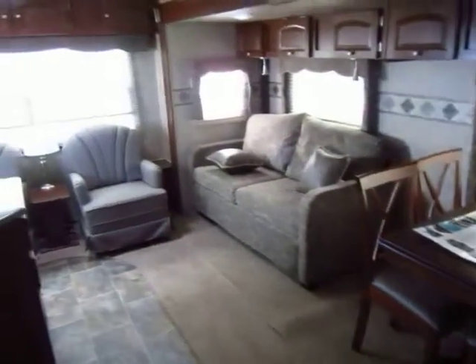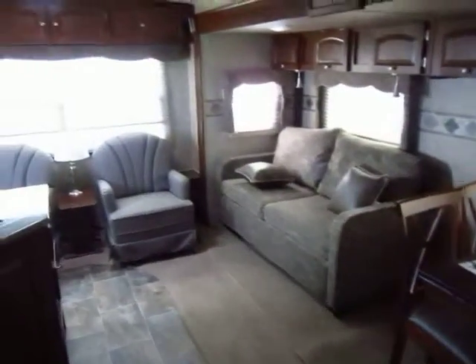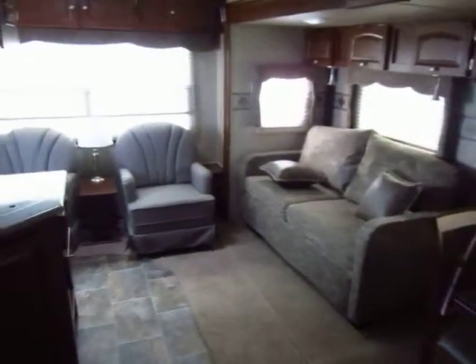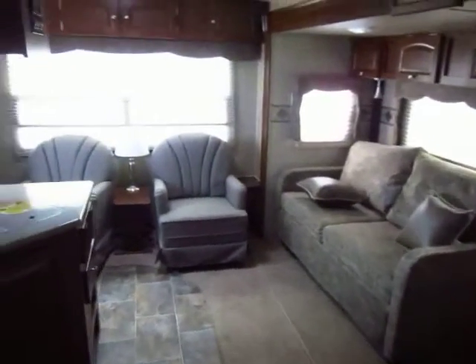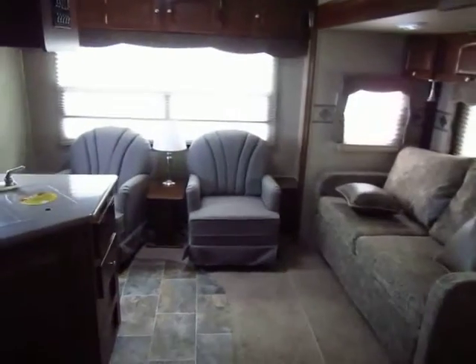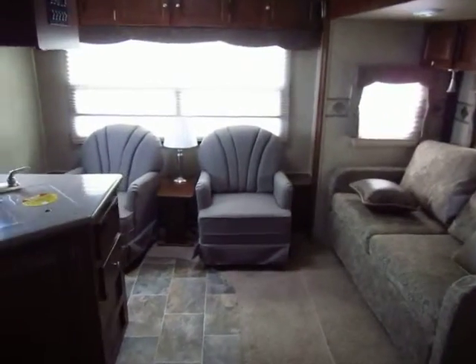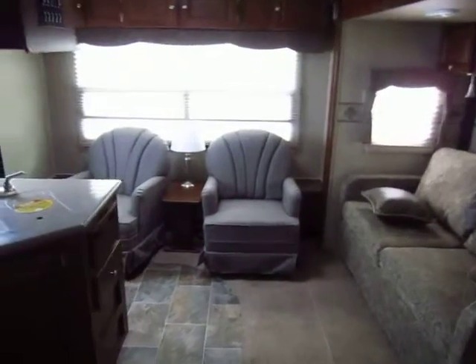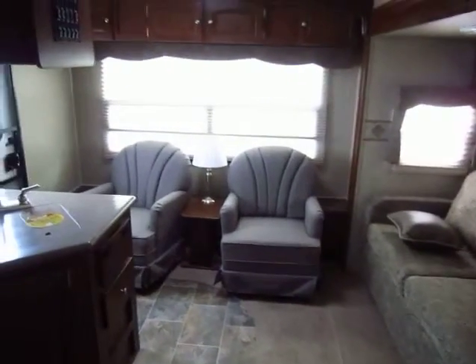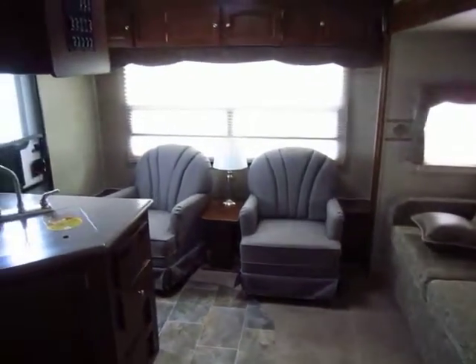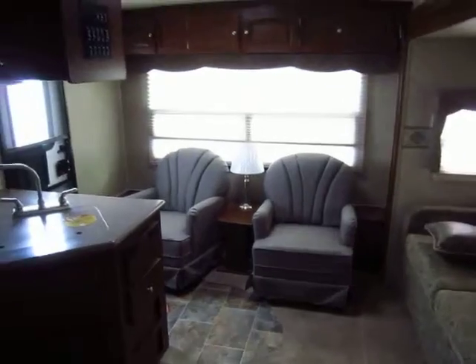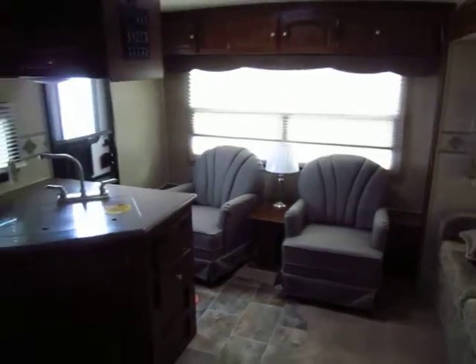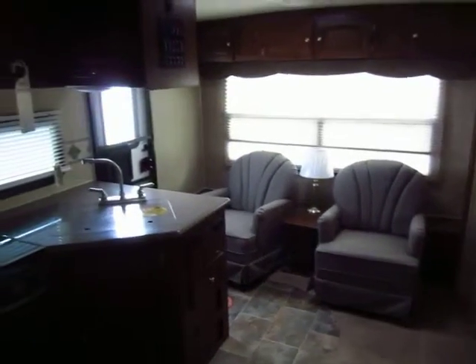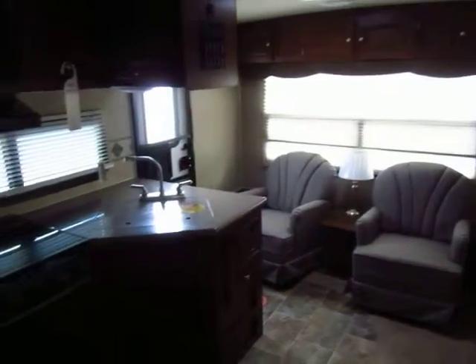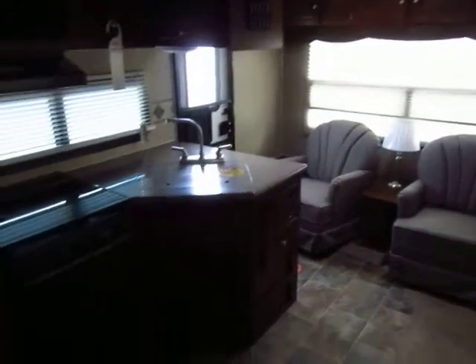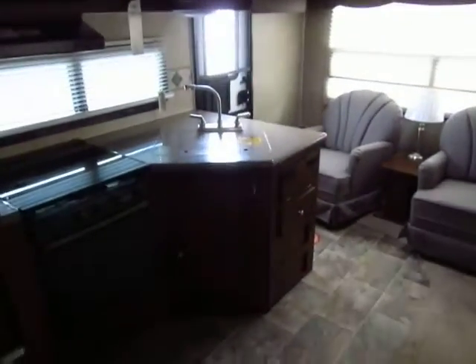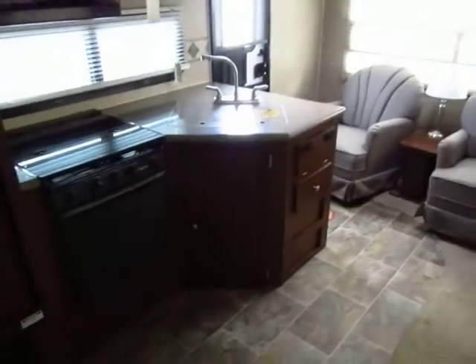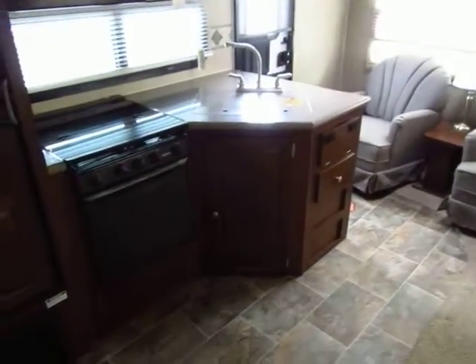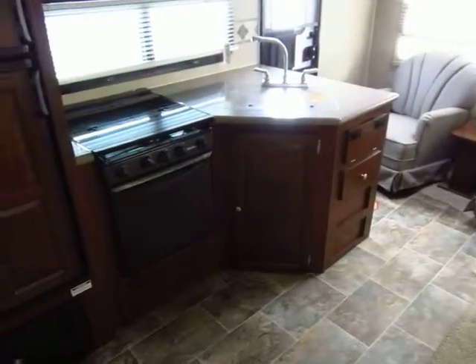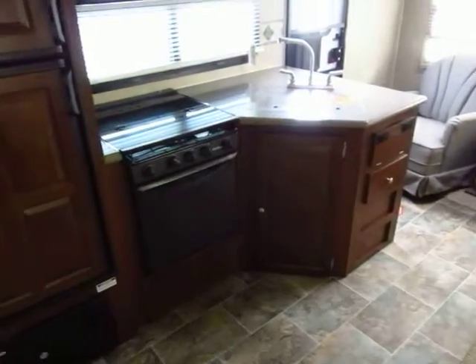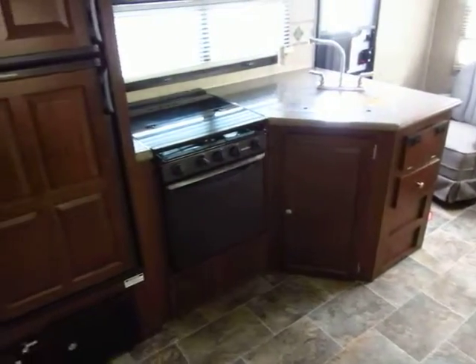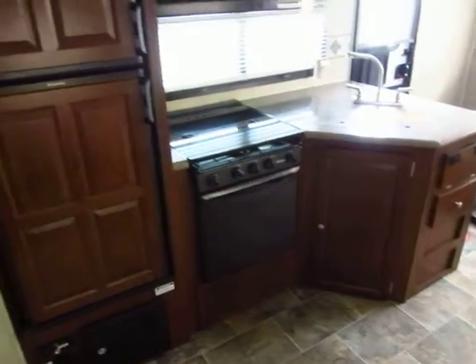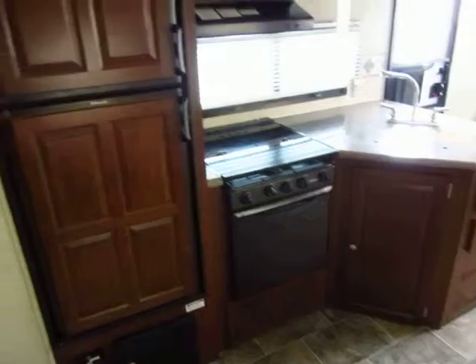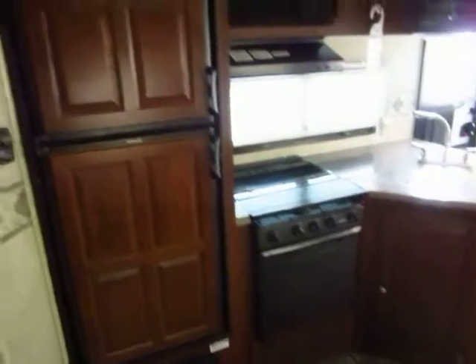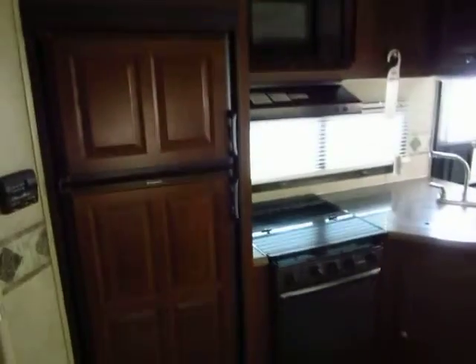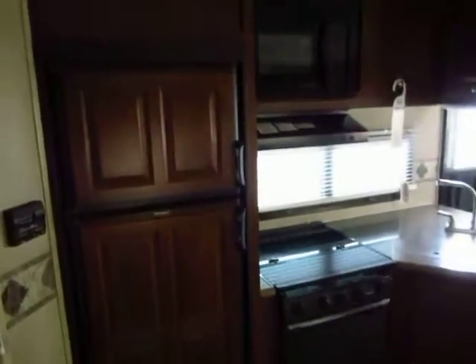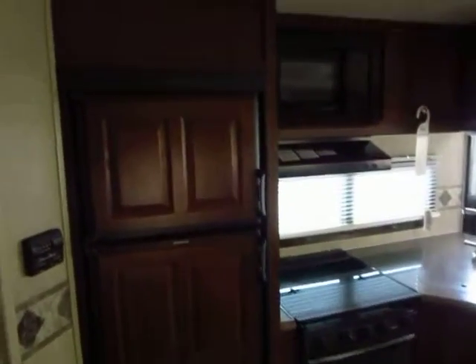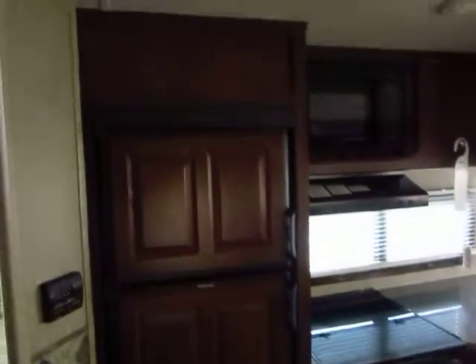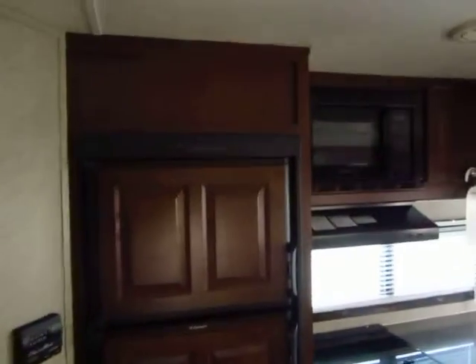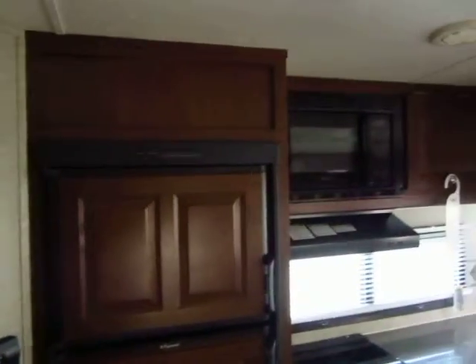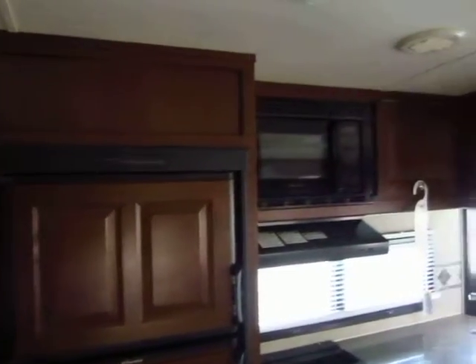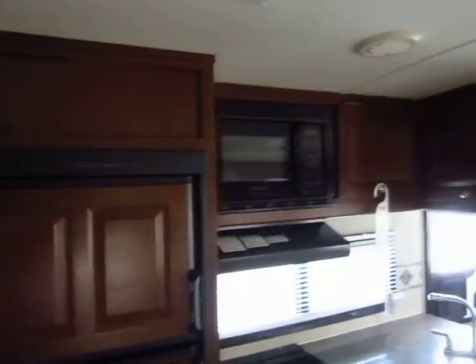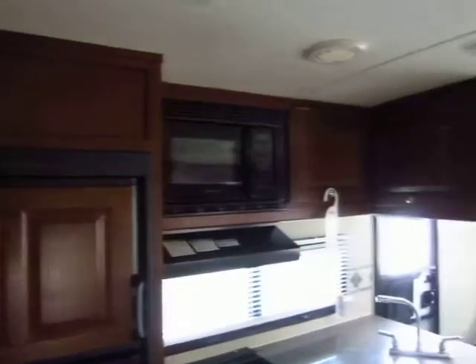Give us a call at 800-256-5196. Halet Auto and RV of Coldwater, Michigan. Thank you very much — hope to hear from you soon. Happy camping!